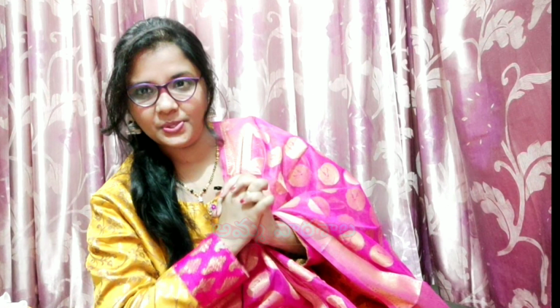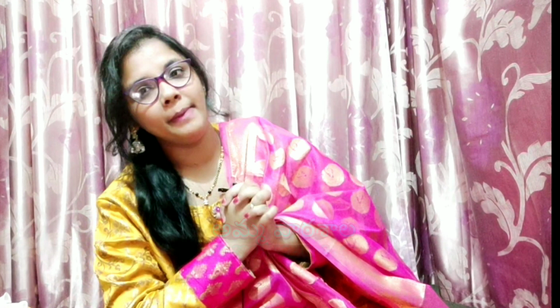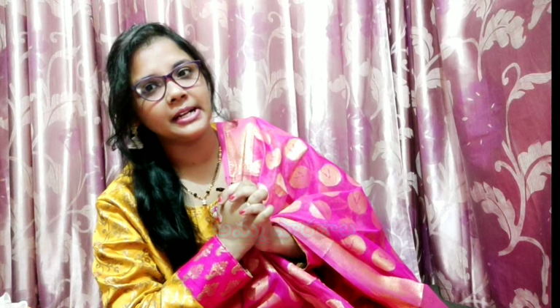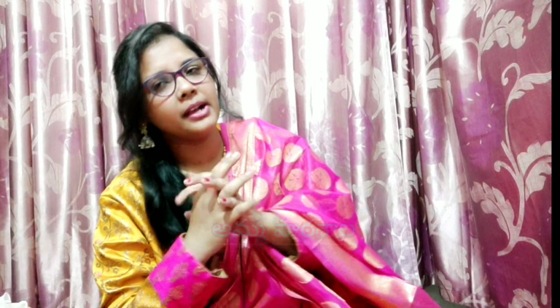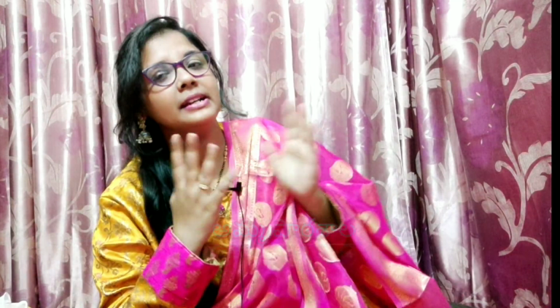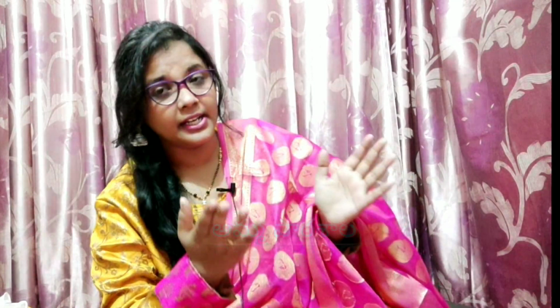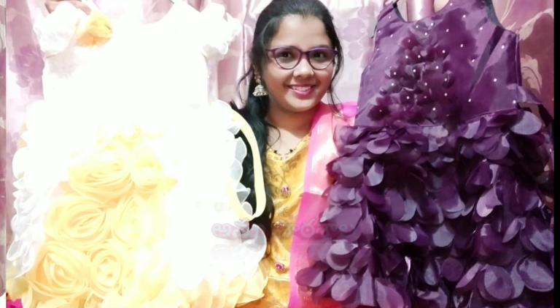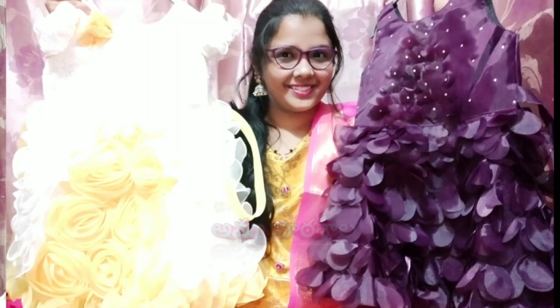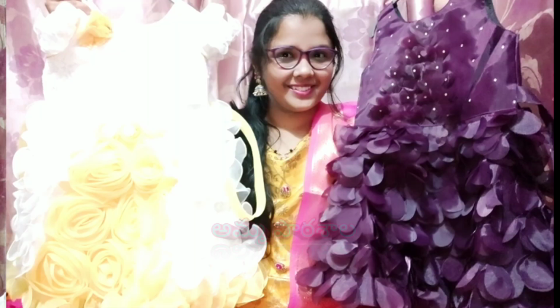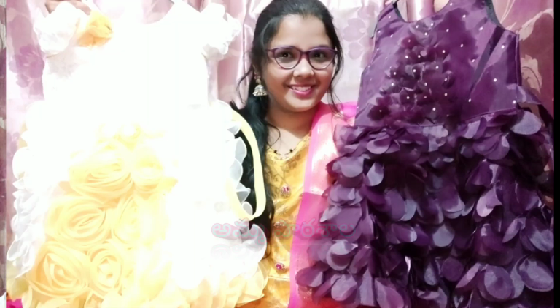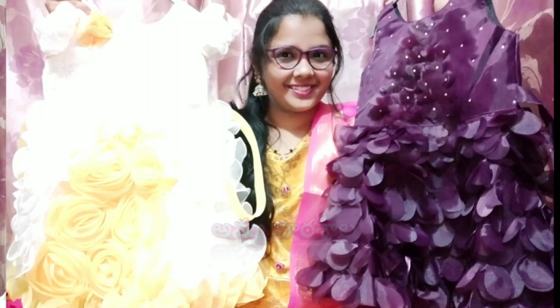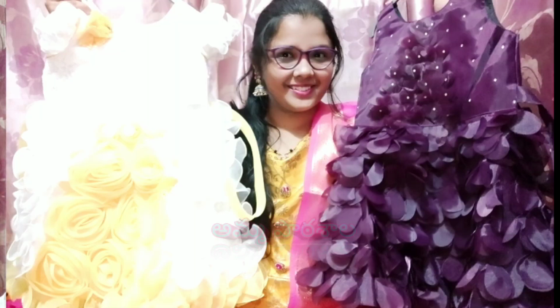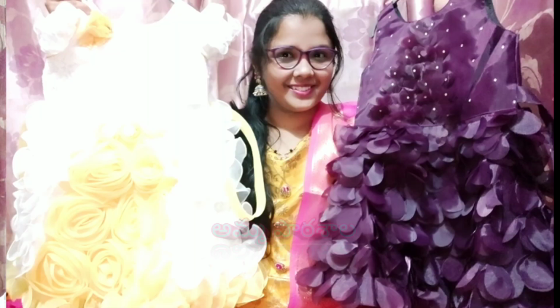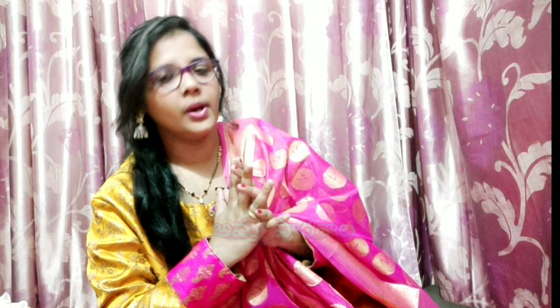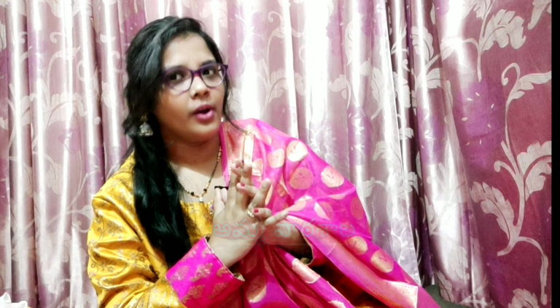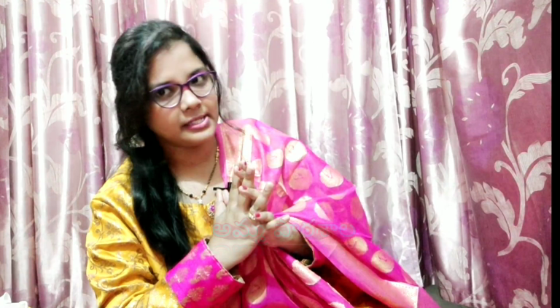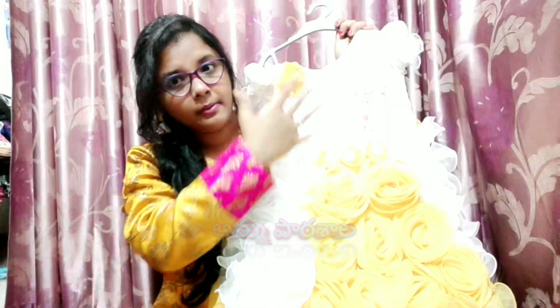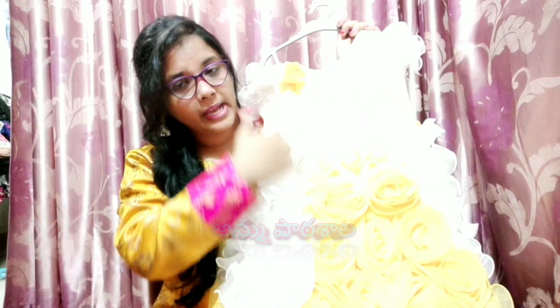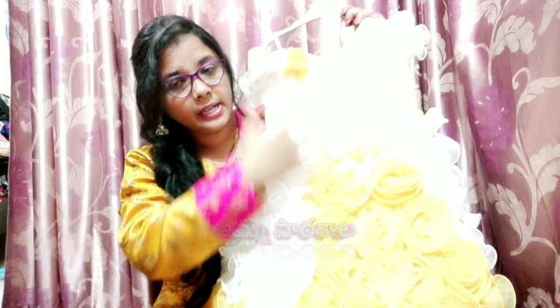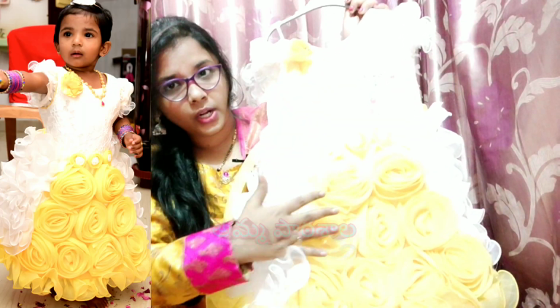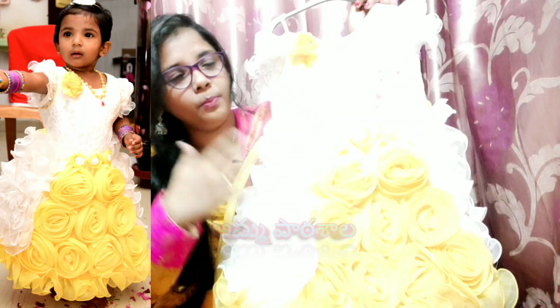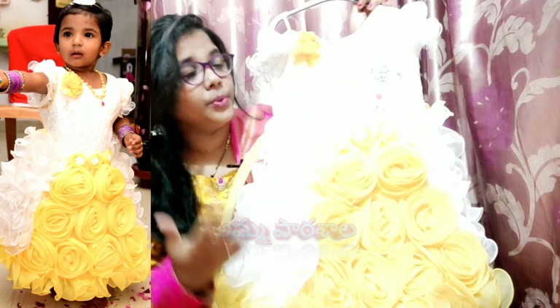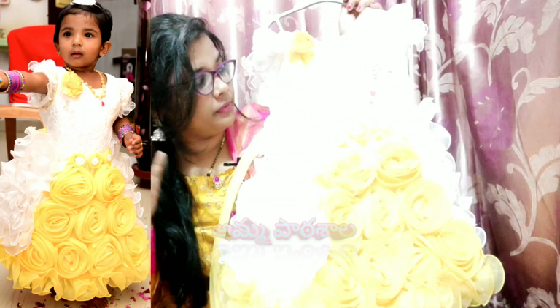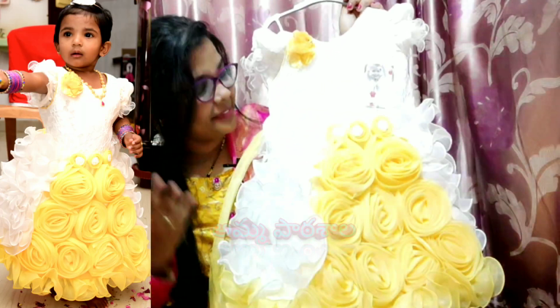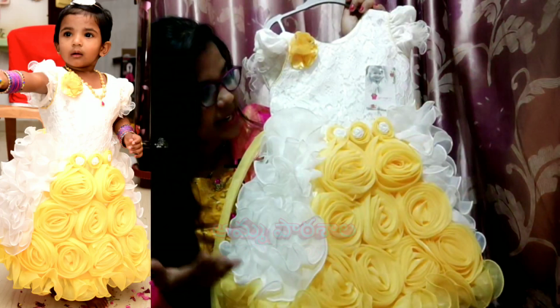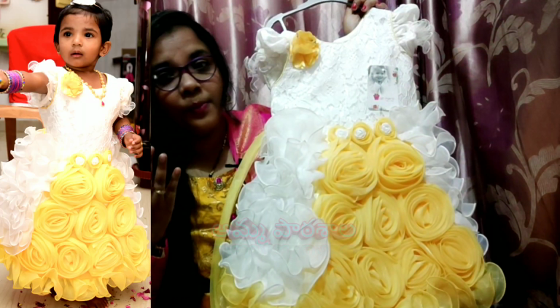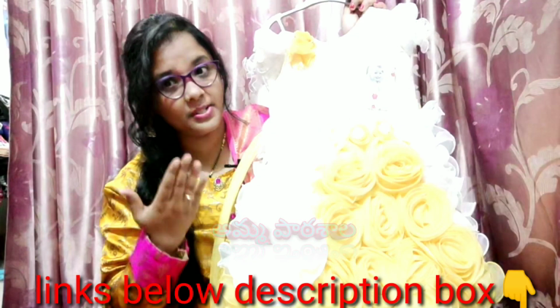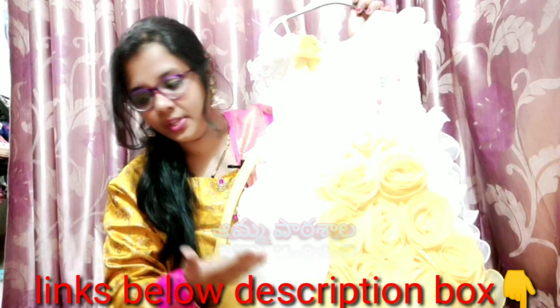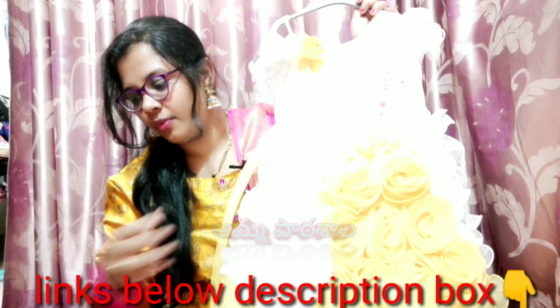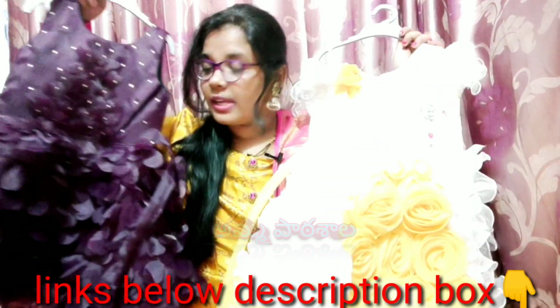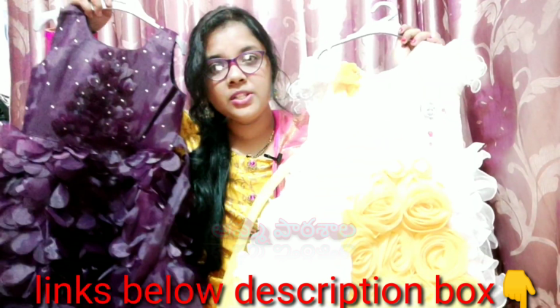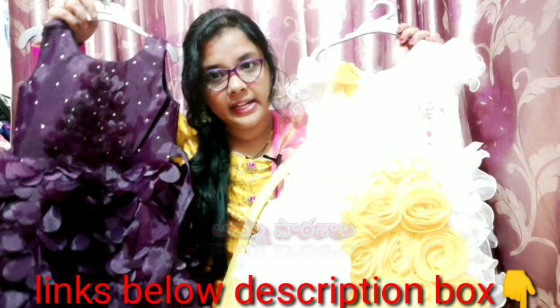we ordered two frocks online. One frock has a white and yellow color, and another frock has a white color.